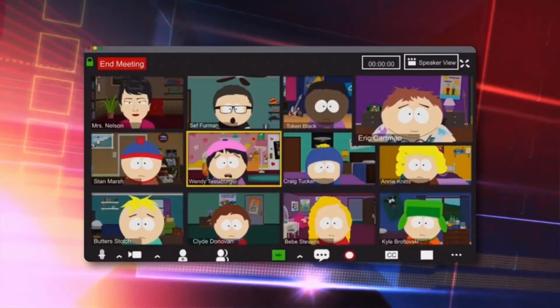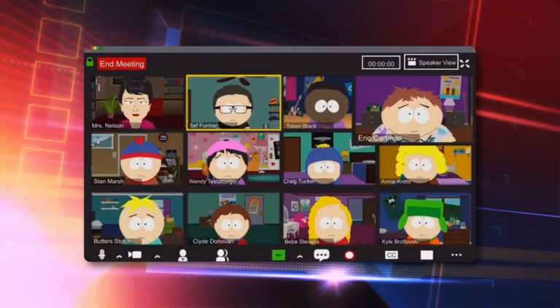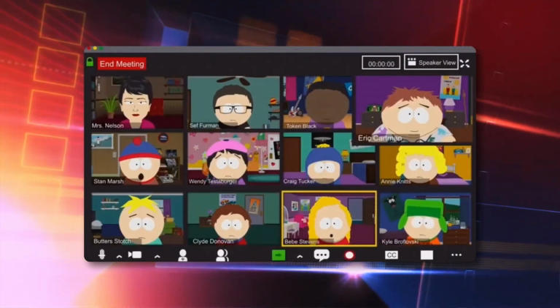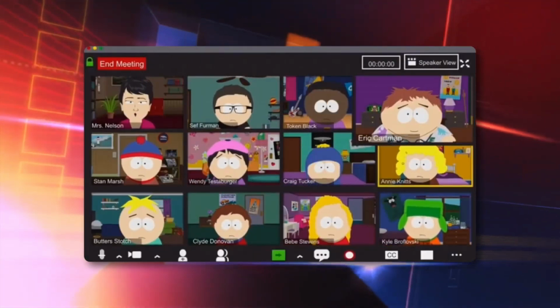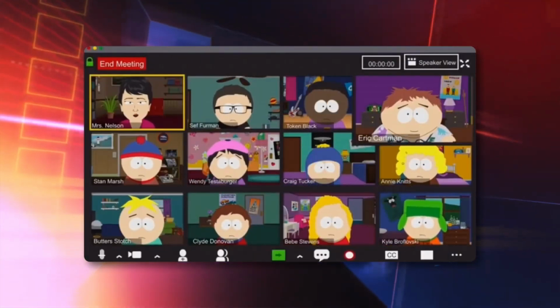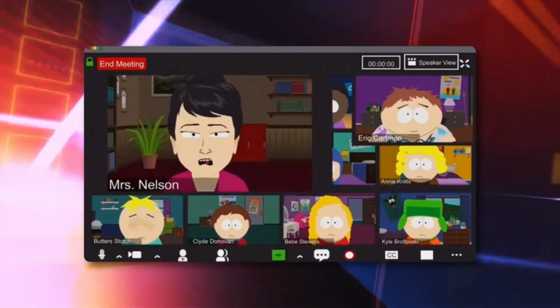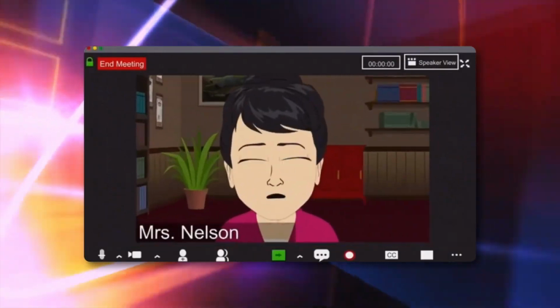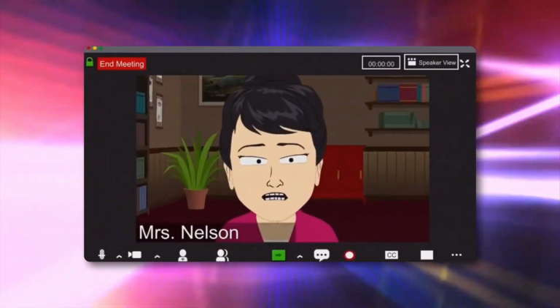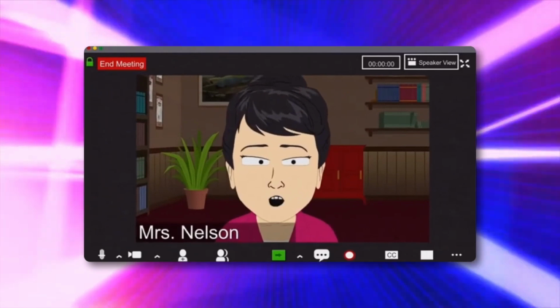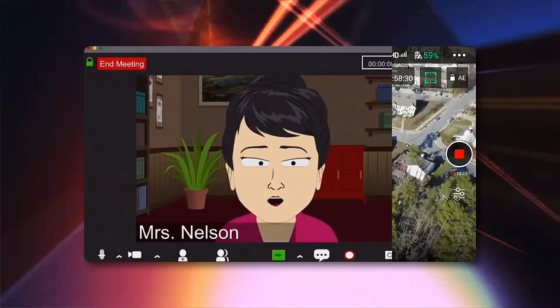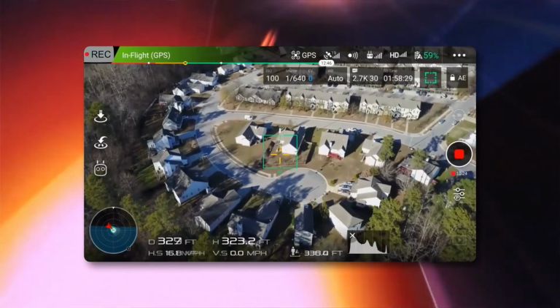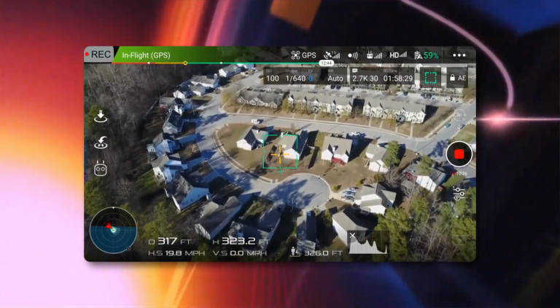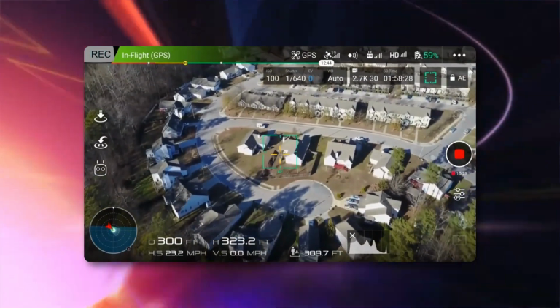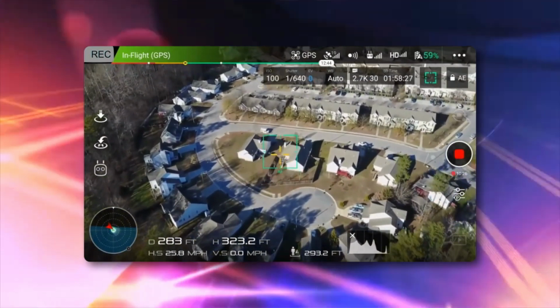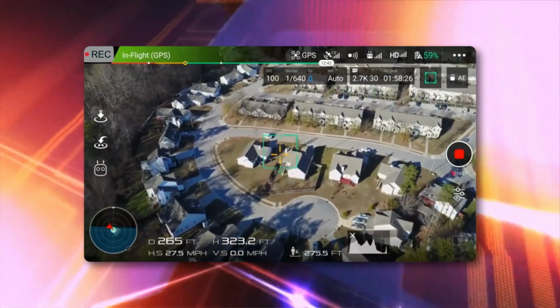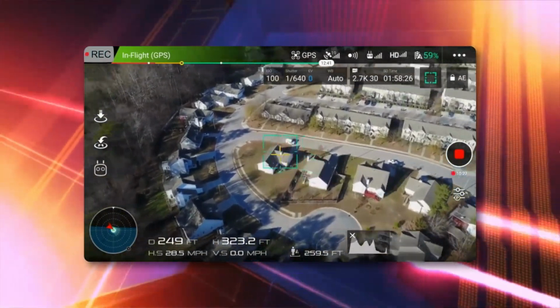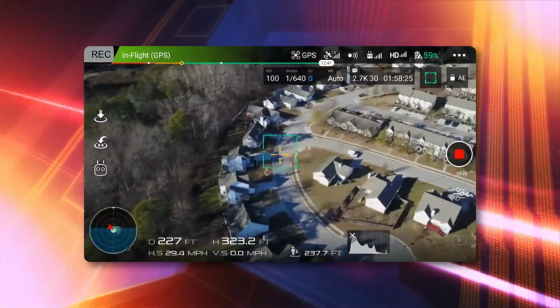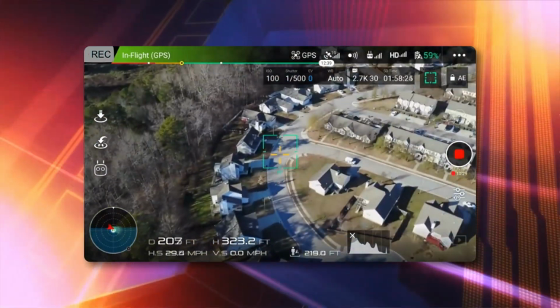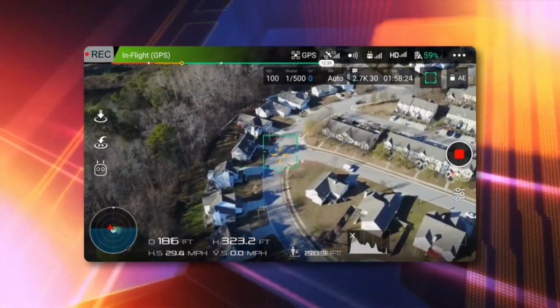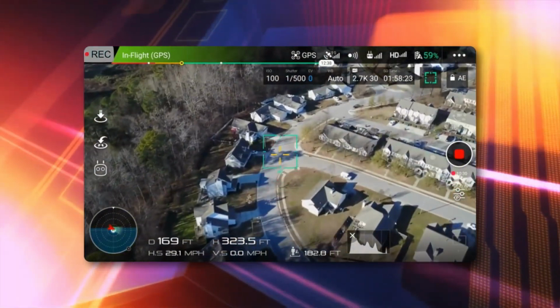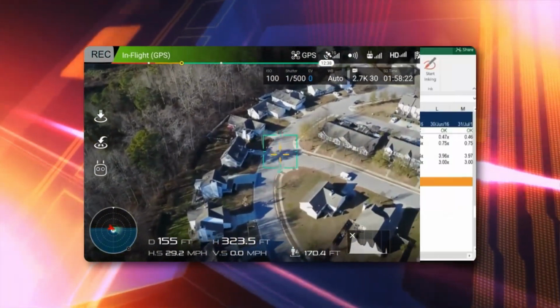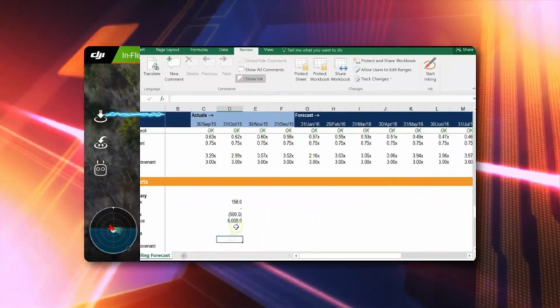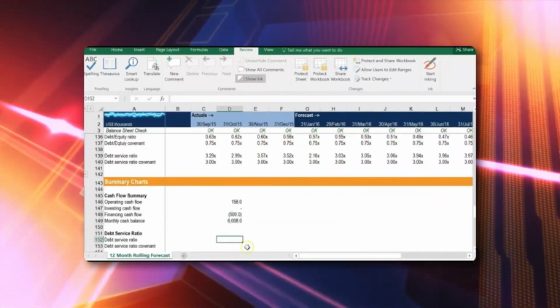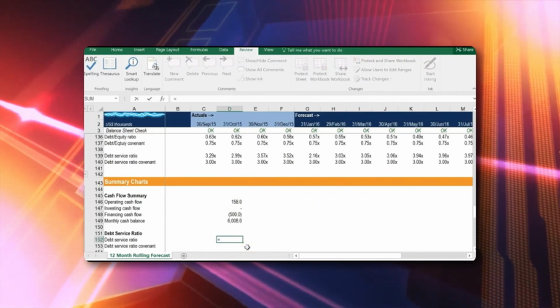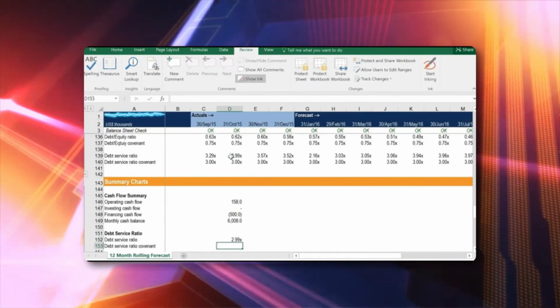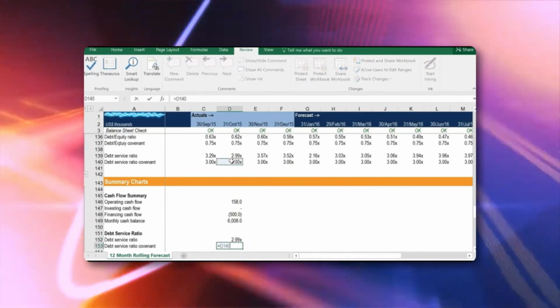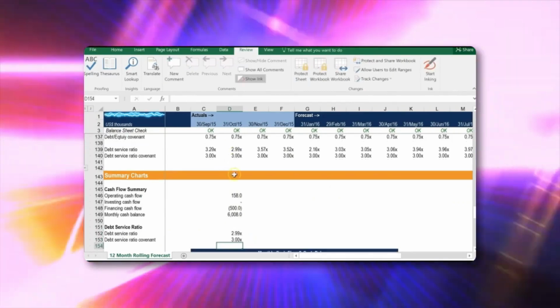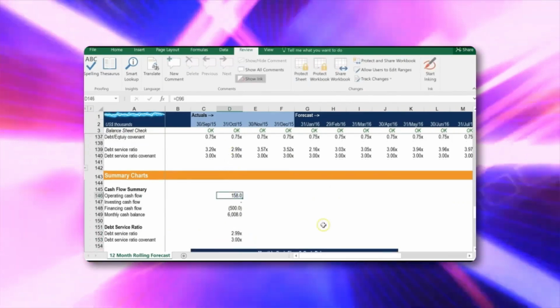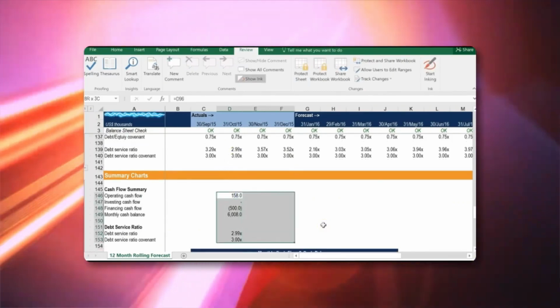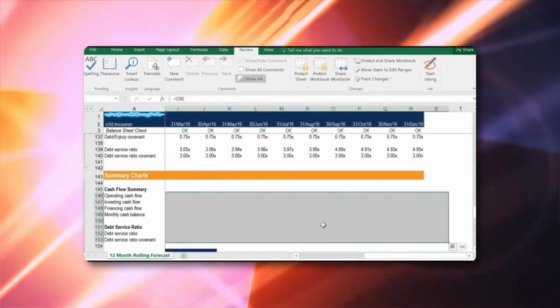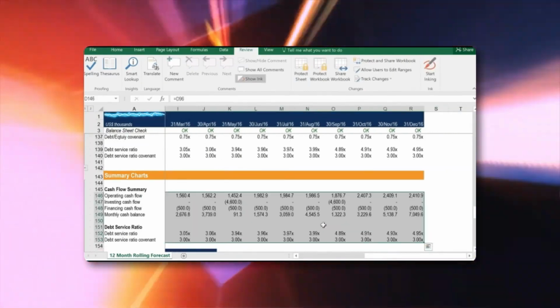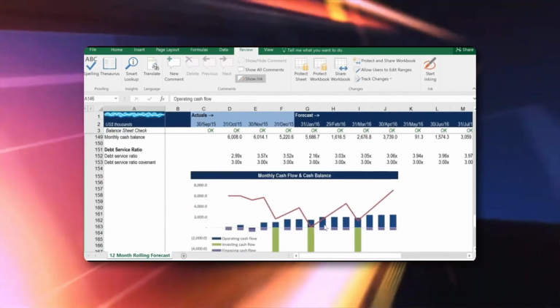Attend video calls on the move, completely hands-free. Fly drones with a live and synchronized first-person view. Or use the glasses as an extension monitor for work.